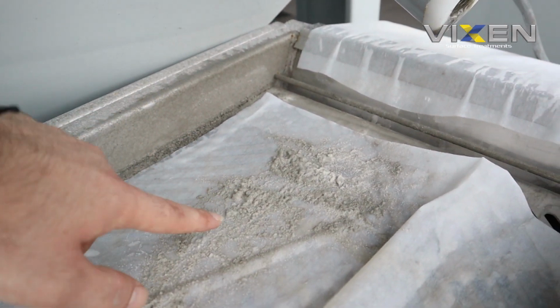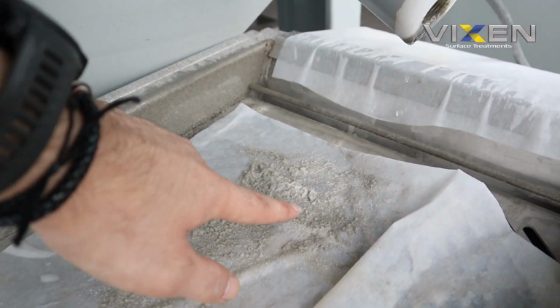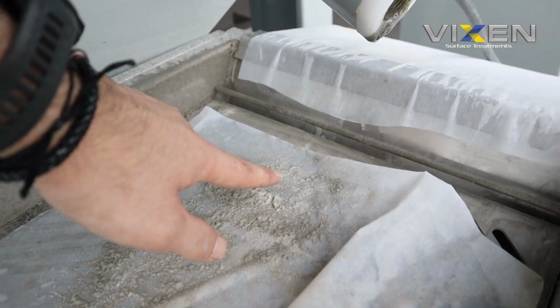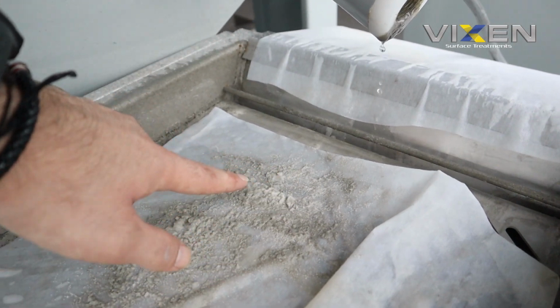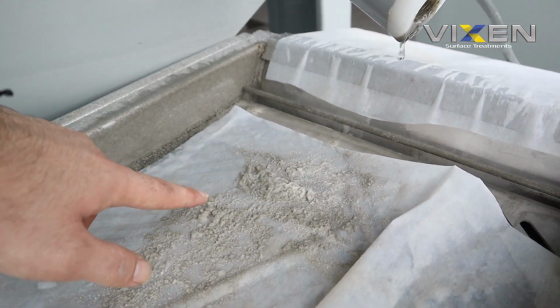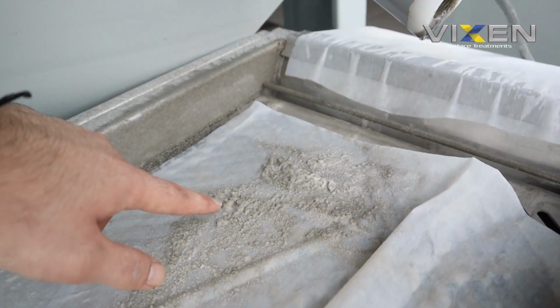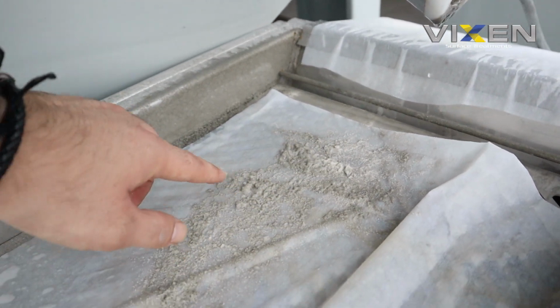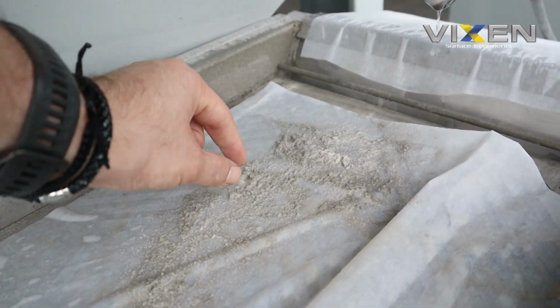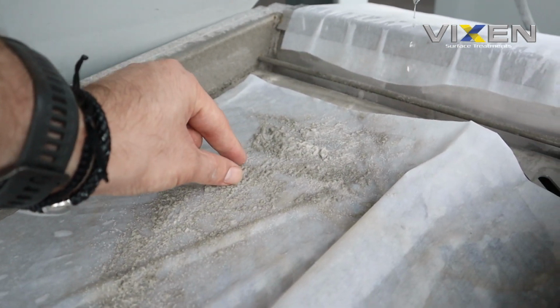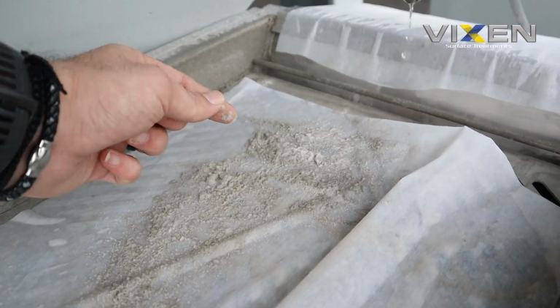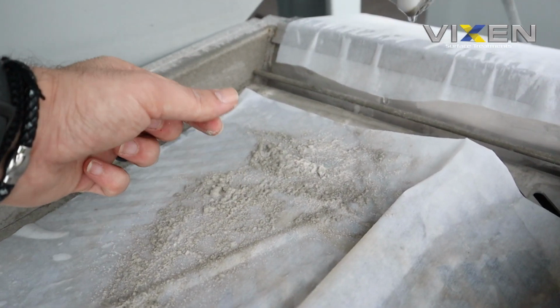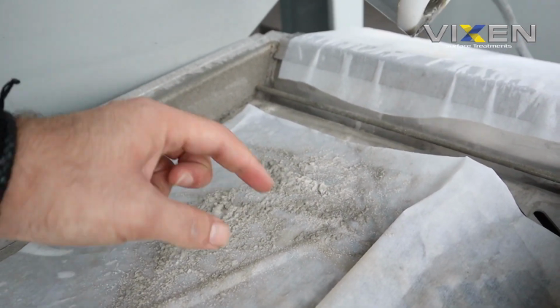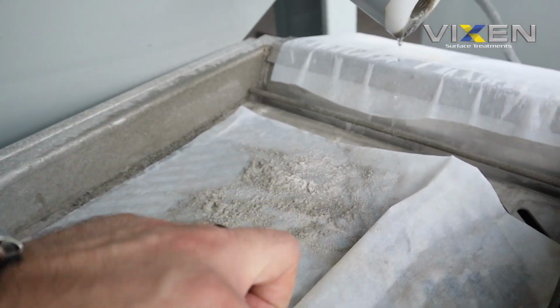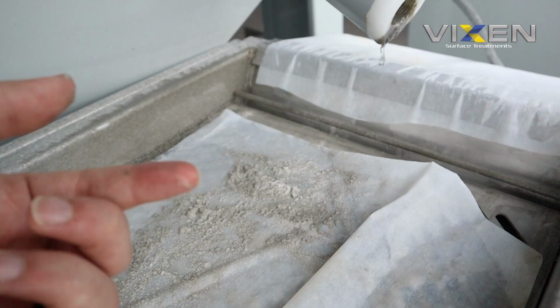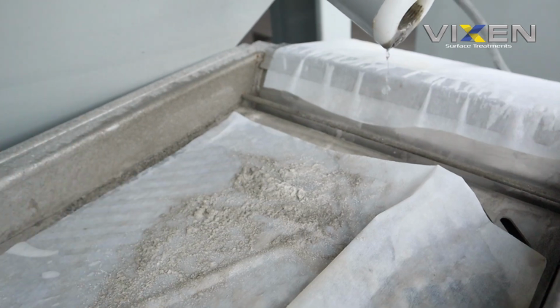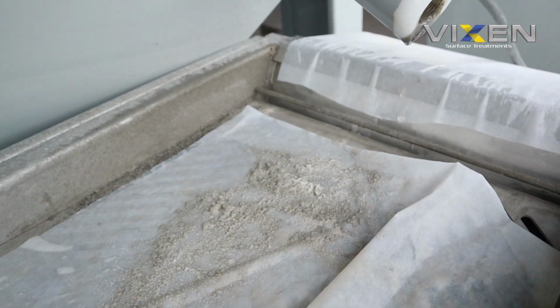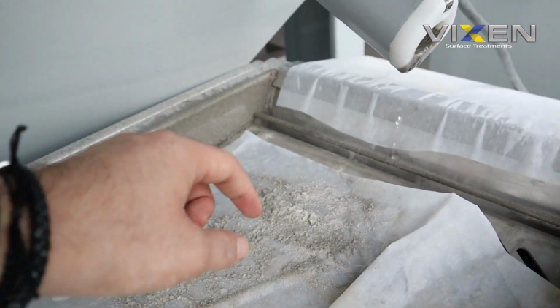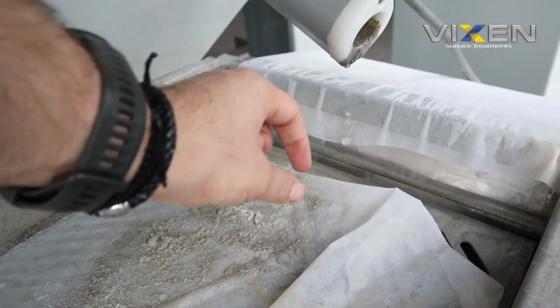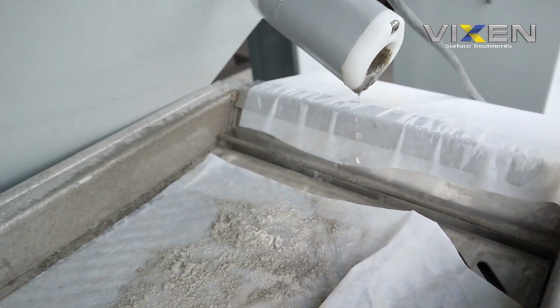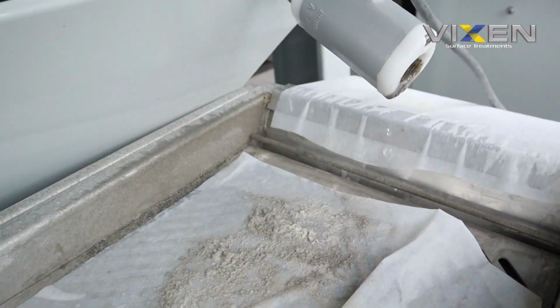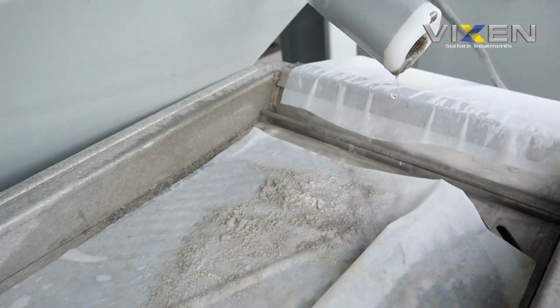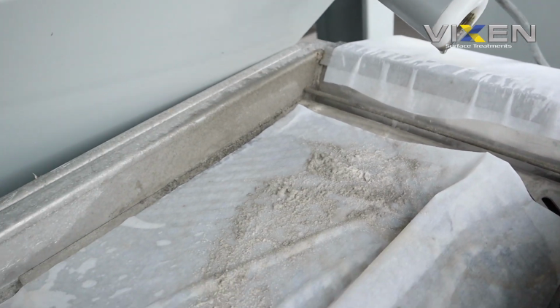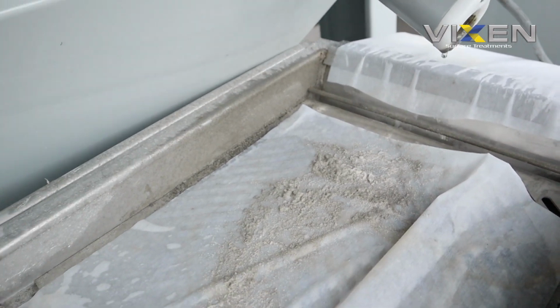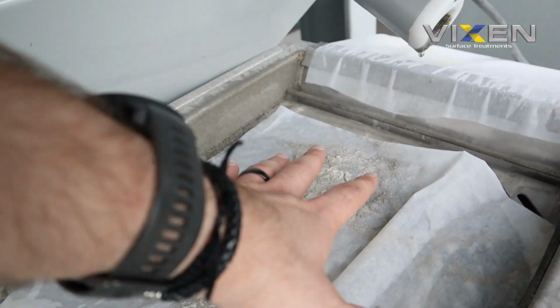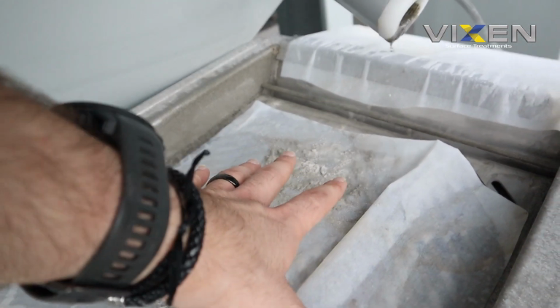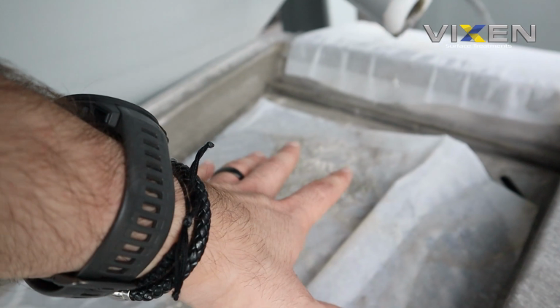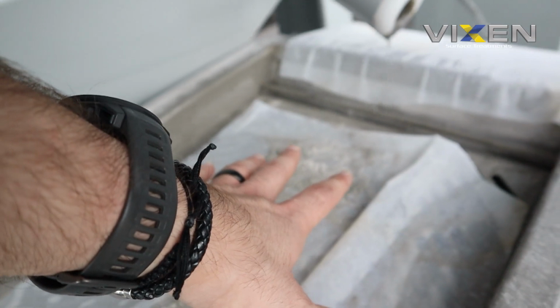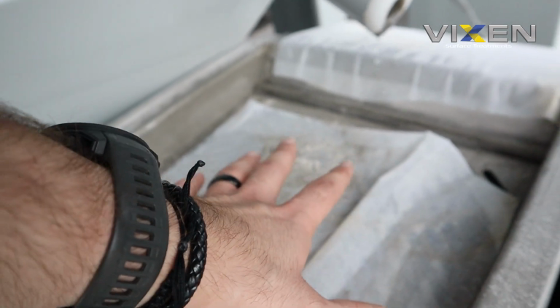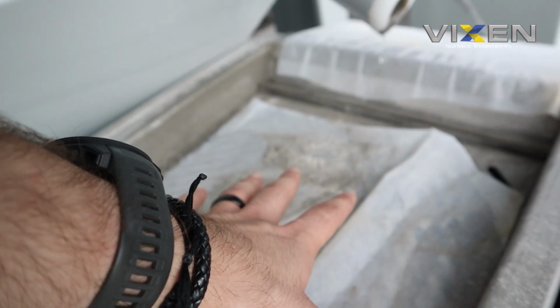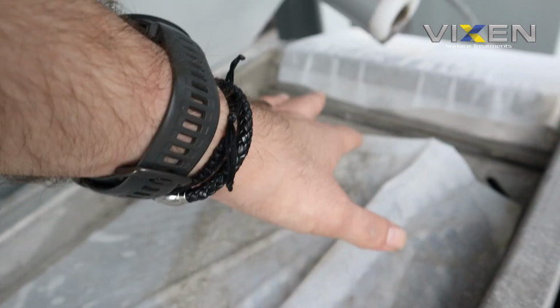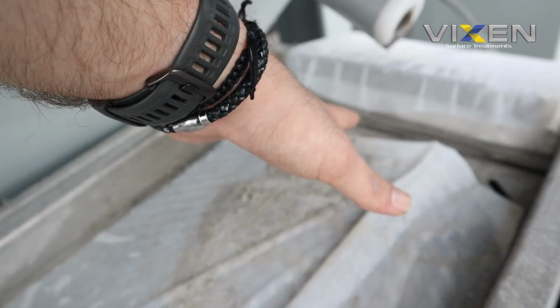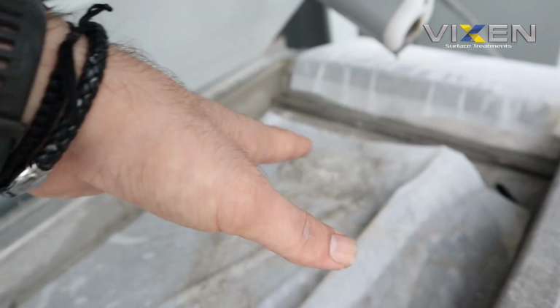It's mainly water that drains through to the bottom. This is just media that's been used, and this hasn't really been cleaned in a while, but we're going to get to it.